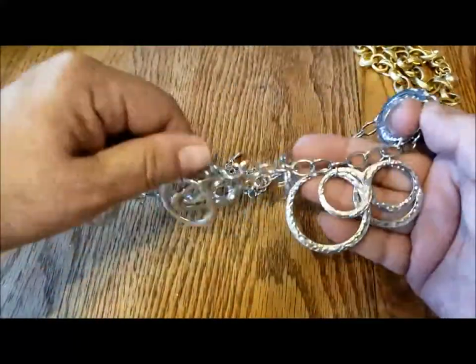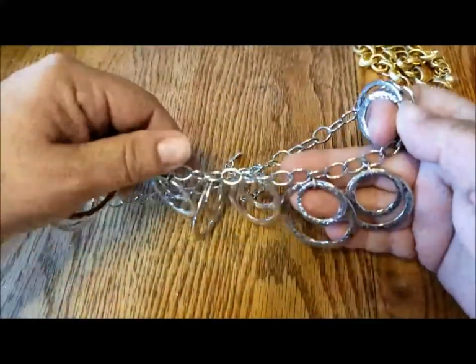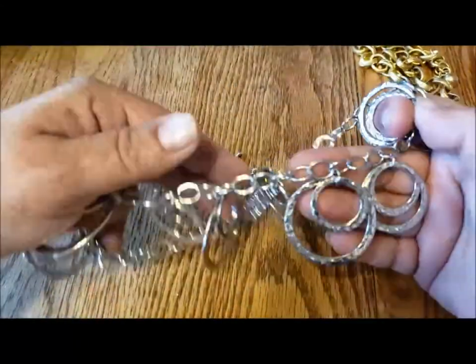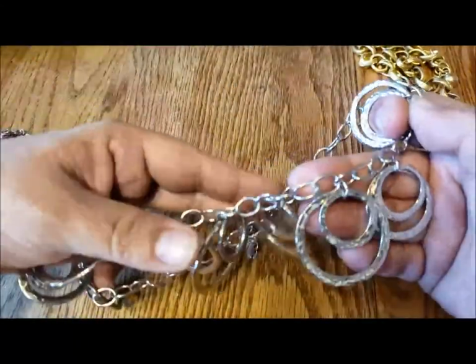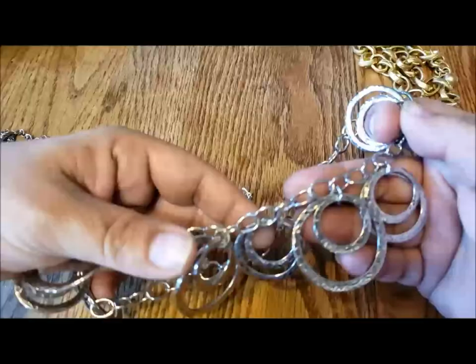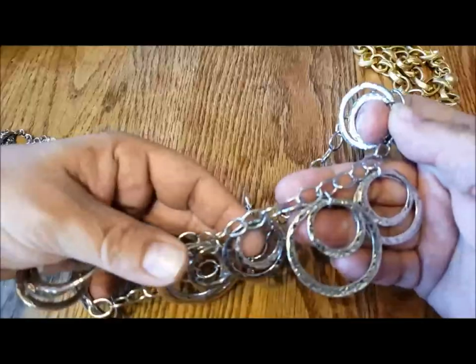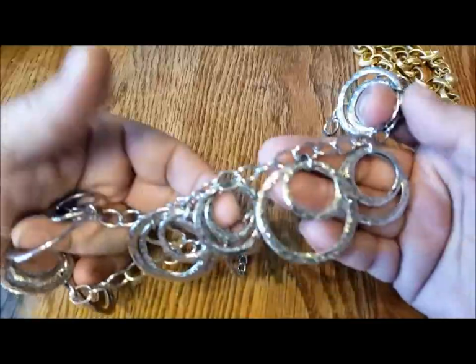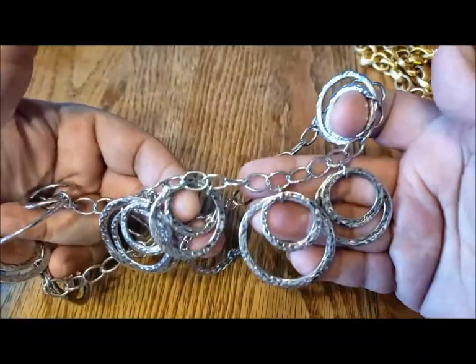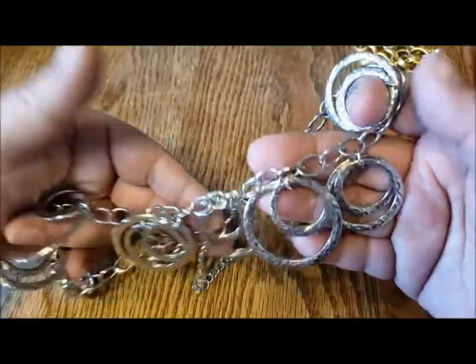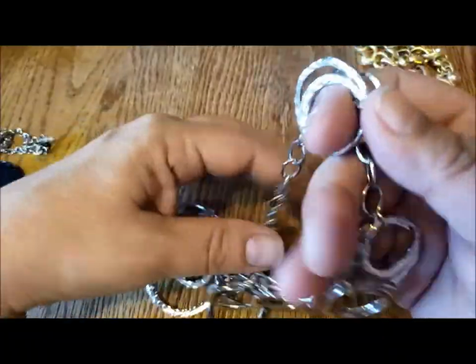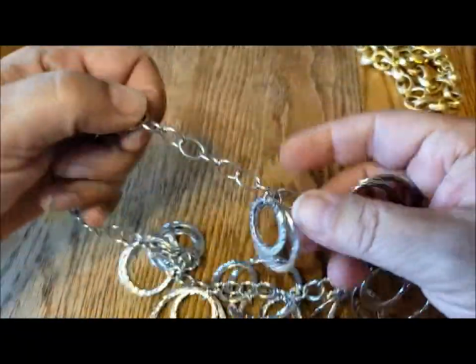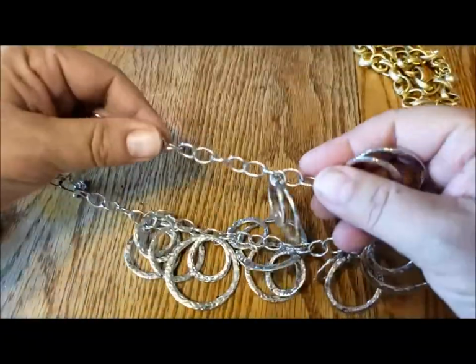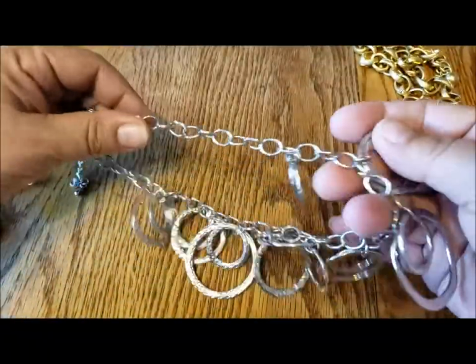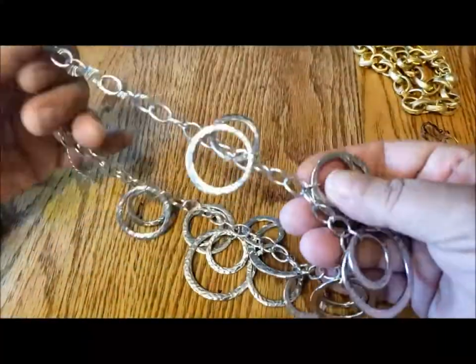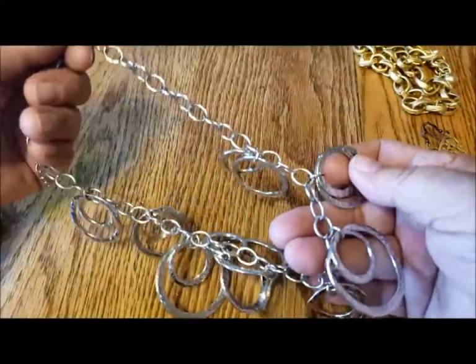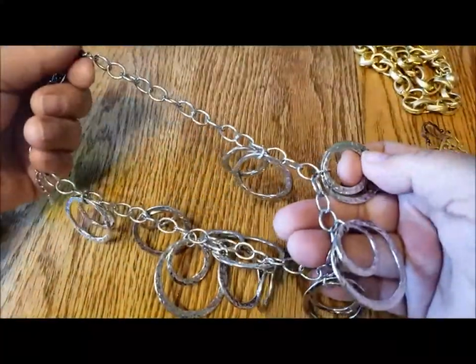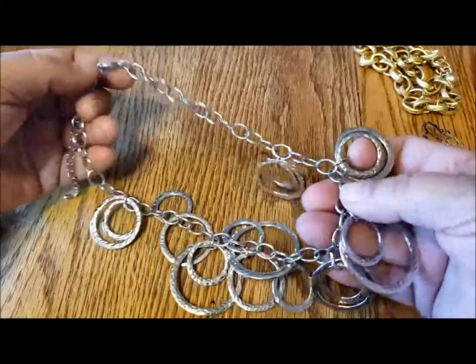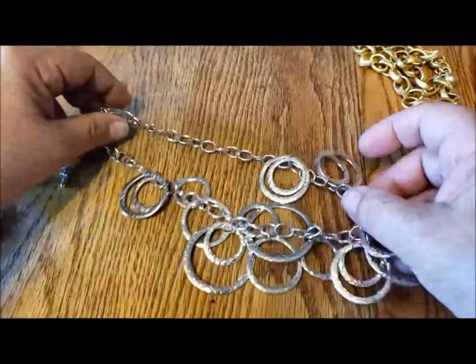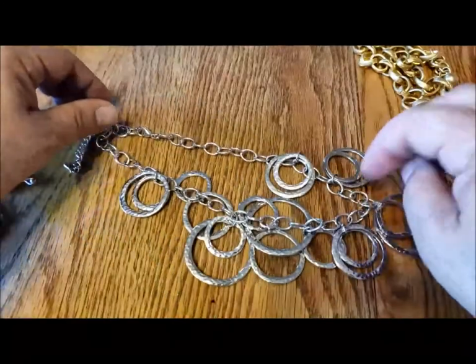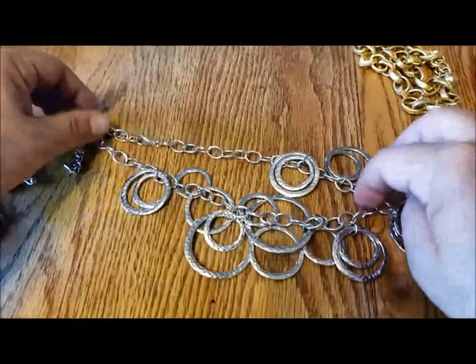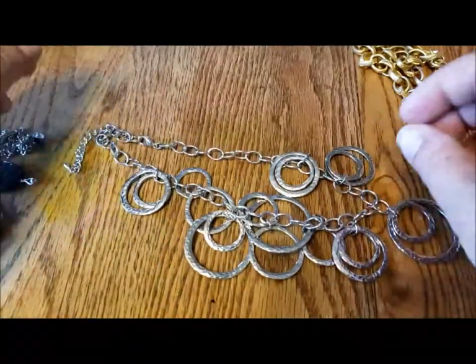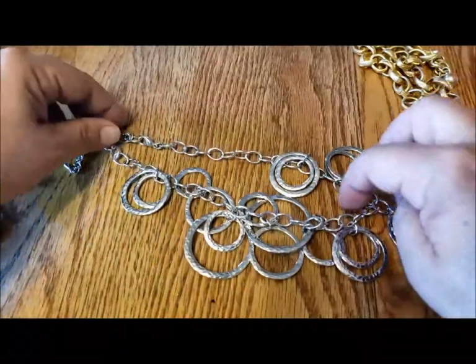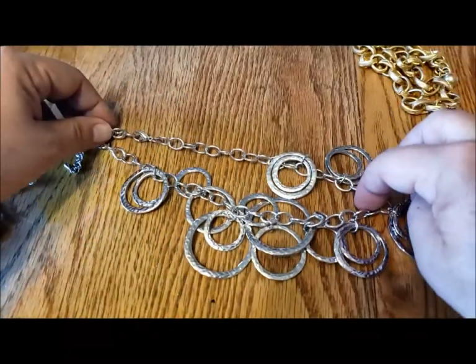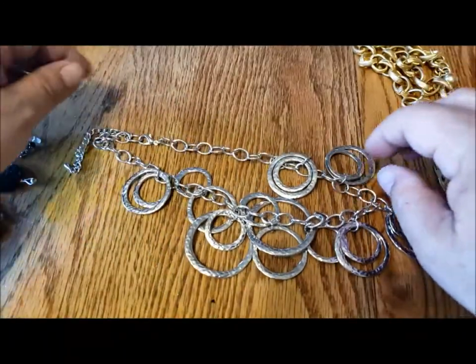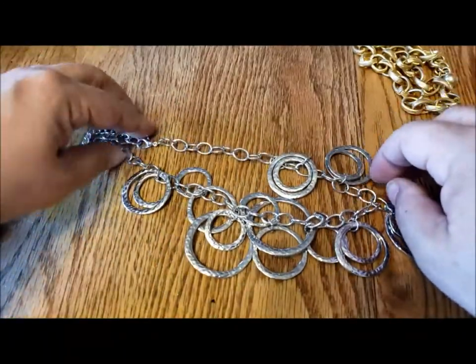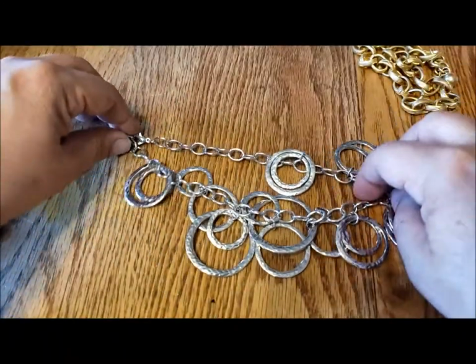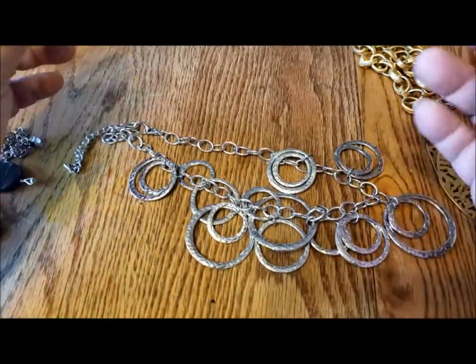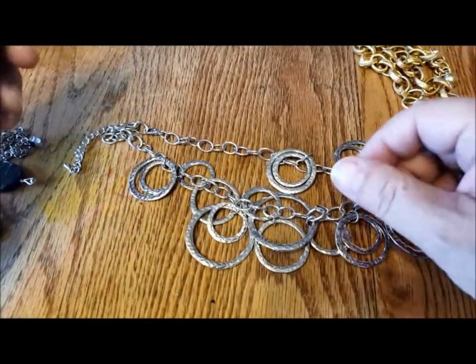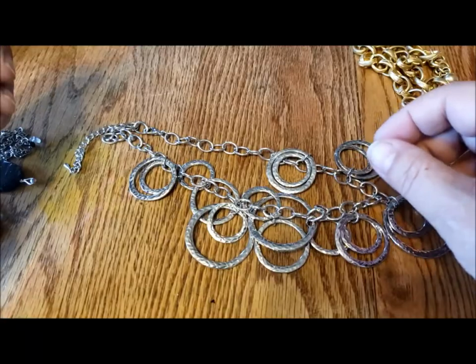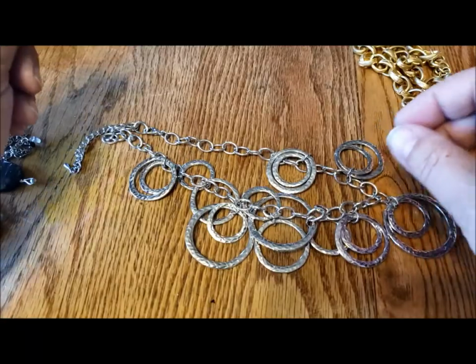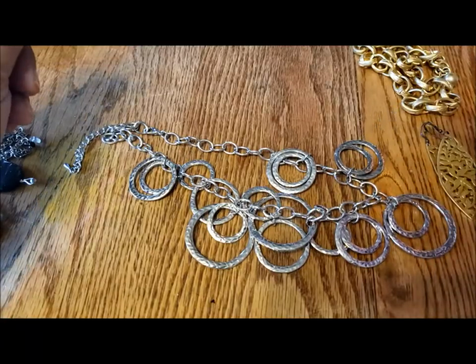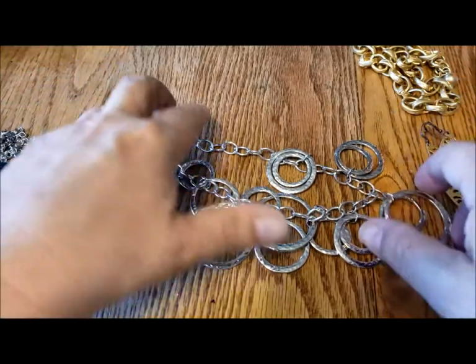This can be taken apart and the hammered rings used for one purpose. There are three sizes — sort of large, medium, small. And then the chain is in excellent condition, so it could also be used for making a couple of bracelets or repurposing into a necklace.